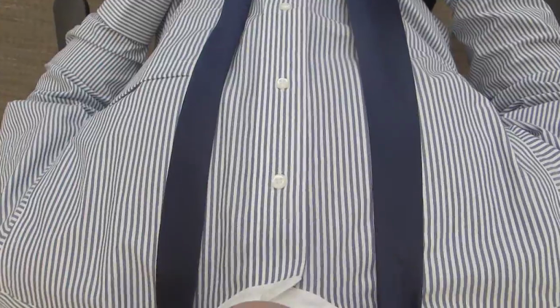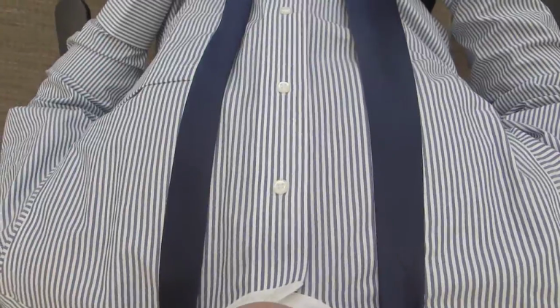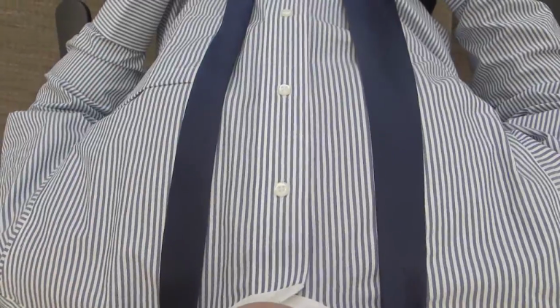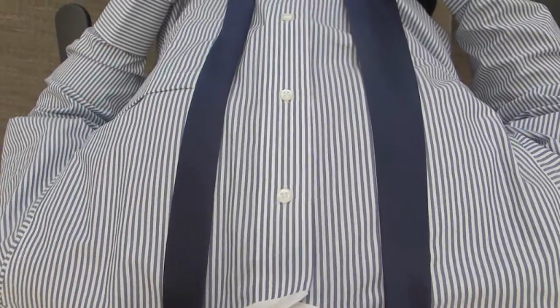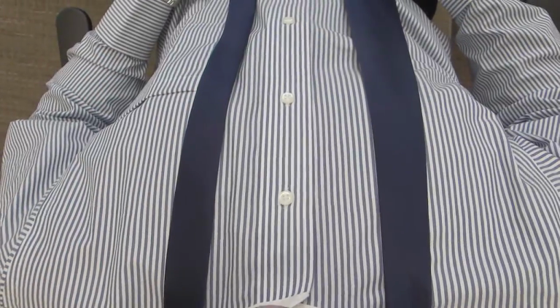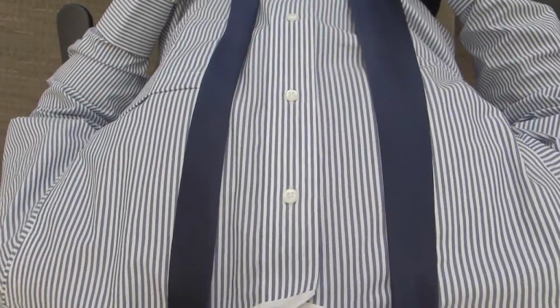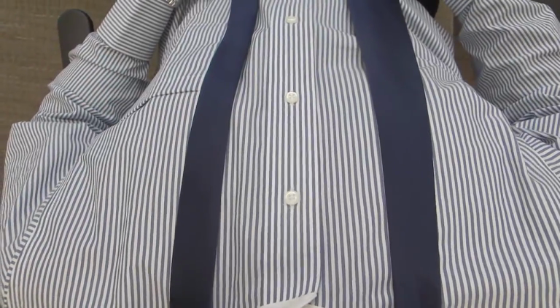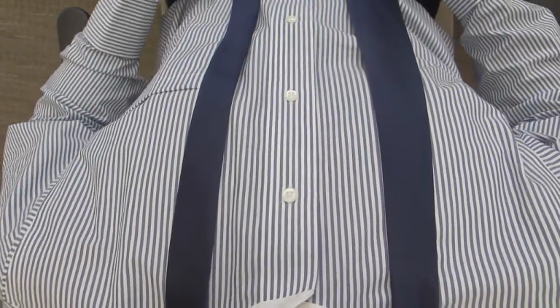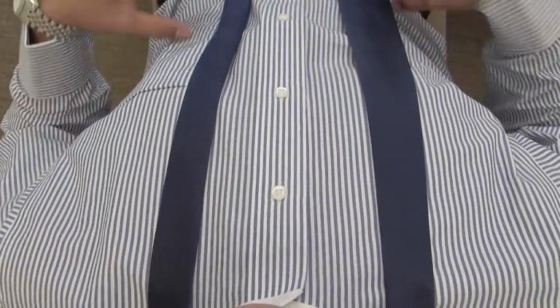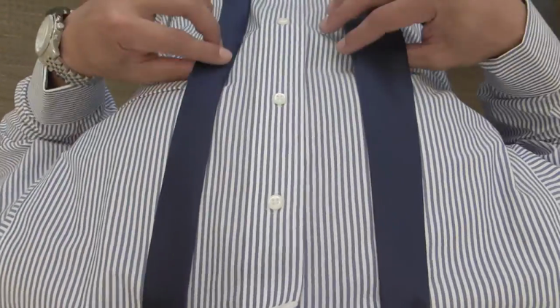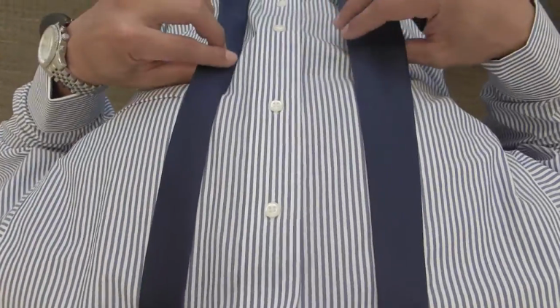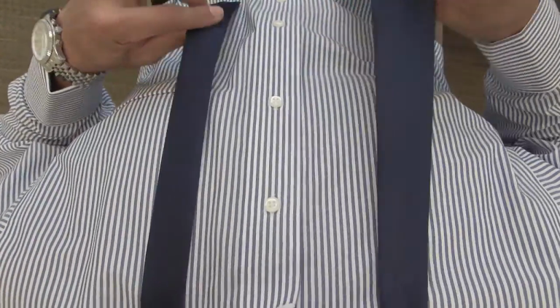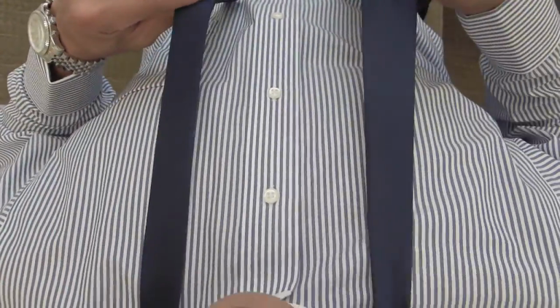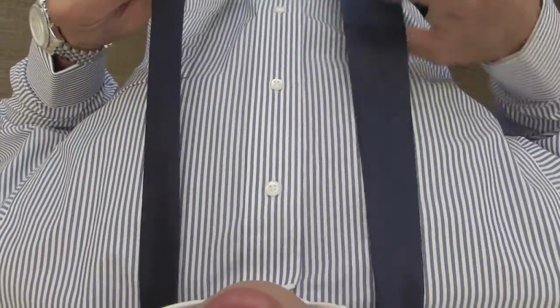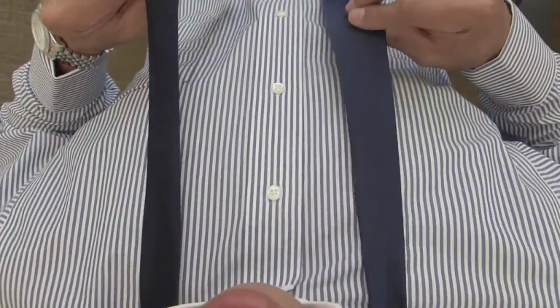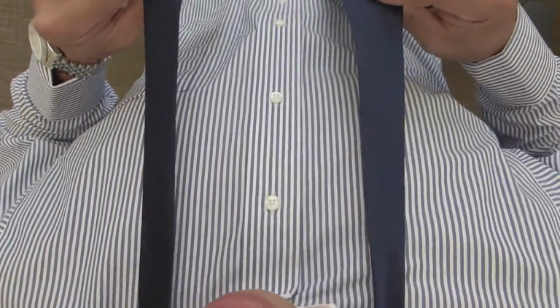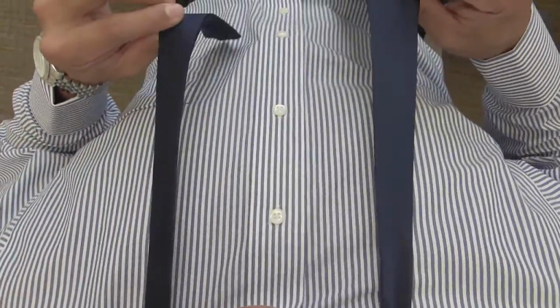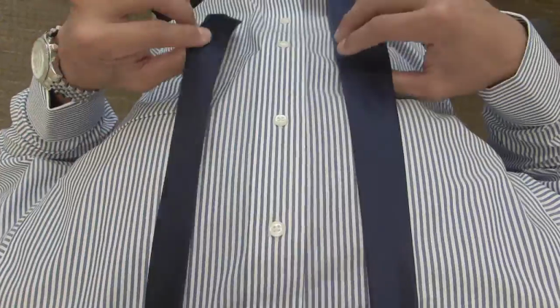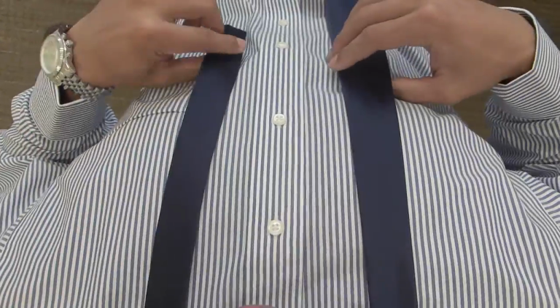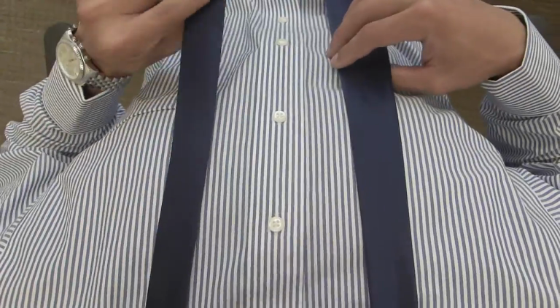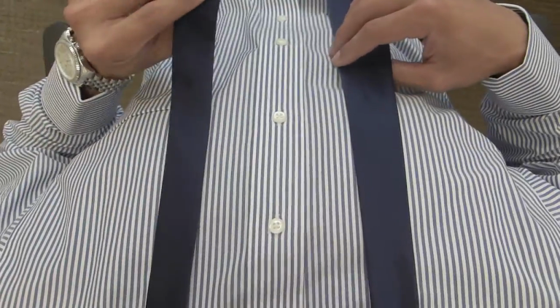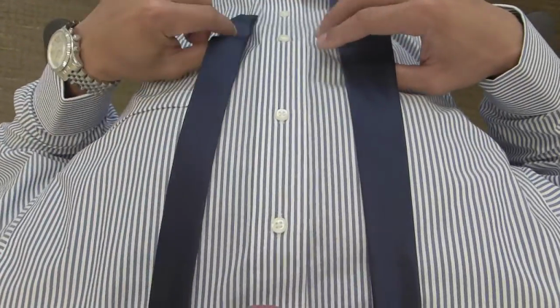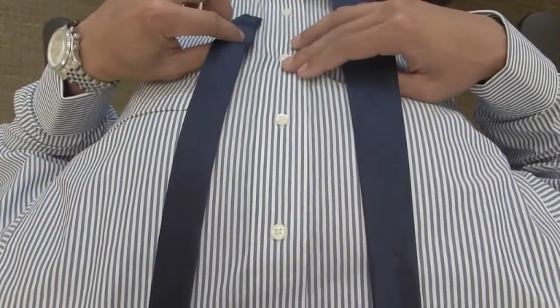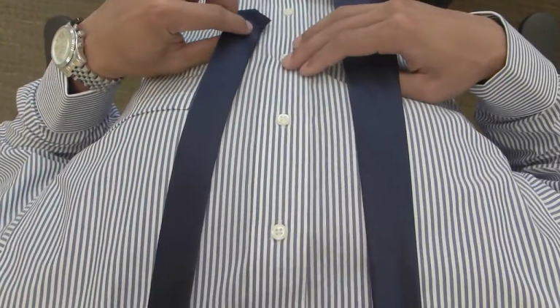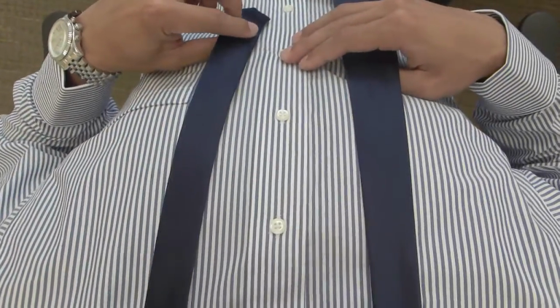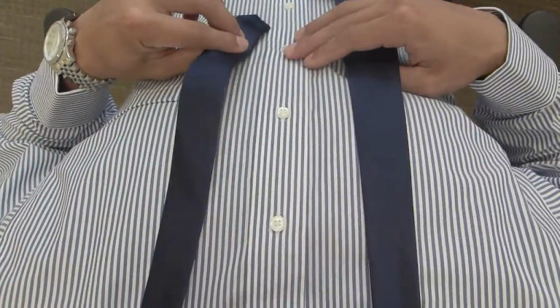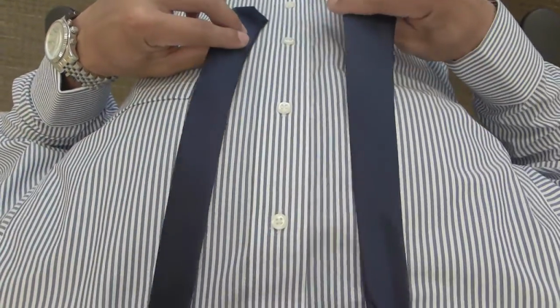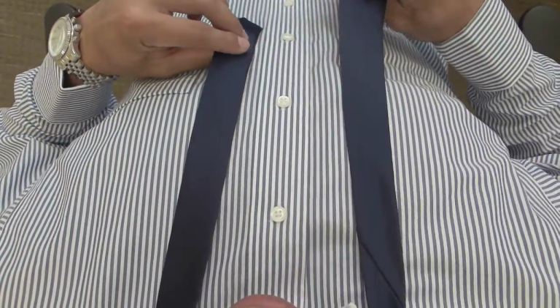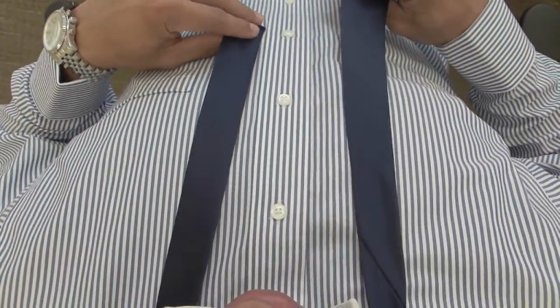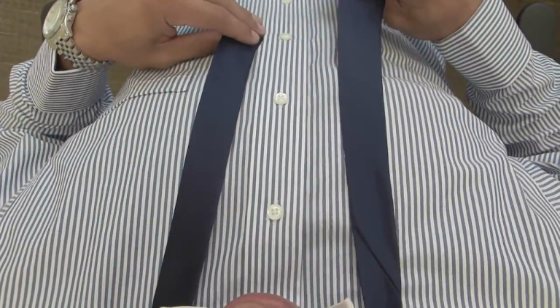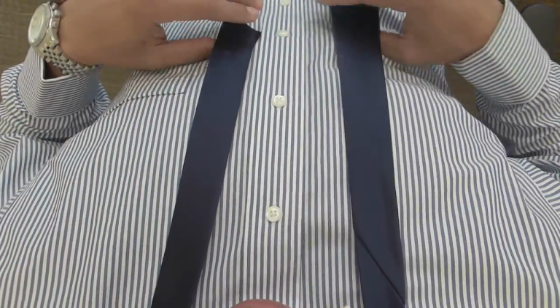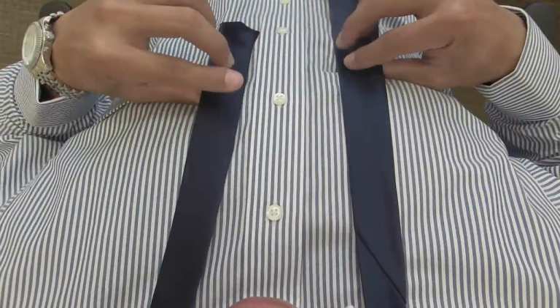Alright, so here it is from my perspective. This knot is pretty simple. I start with the narrow end at about the fourth button, so about right here.